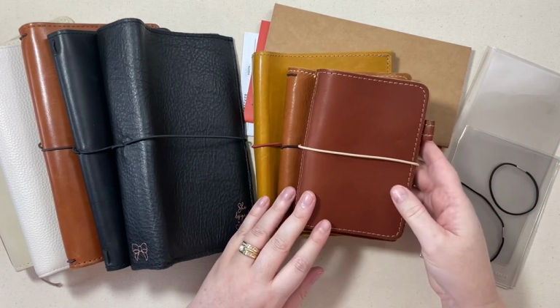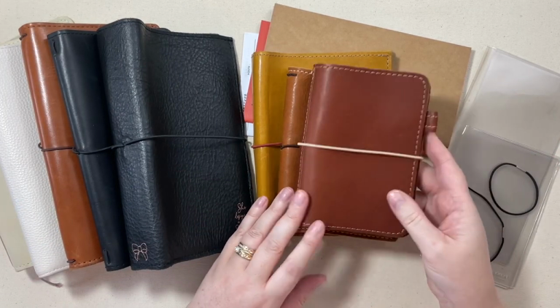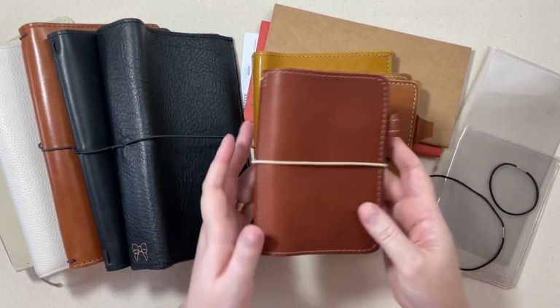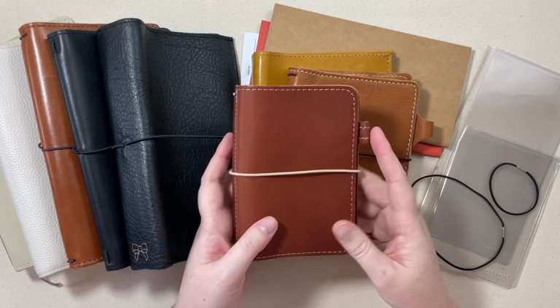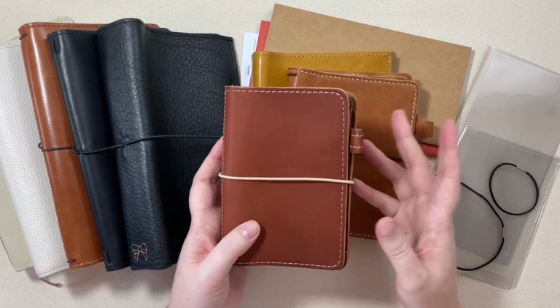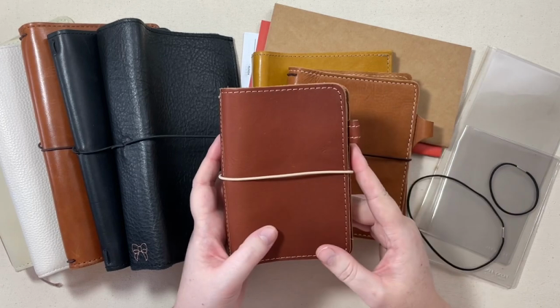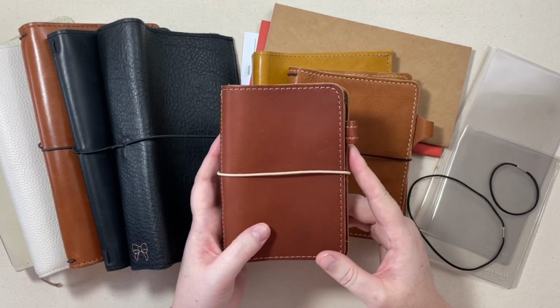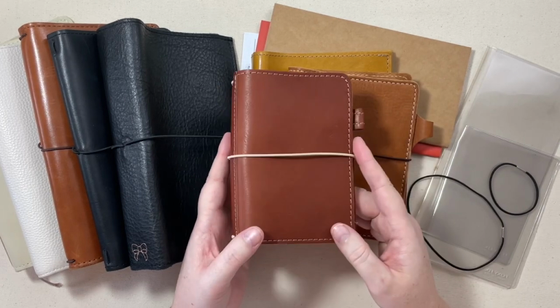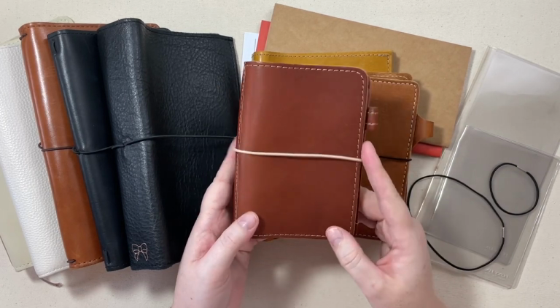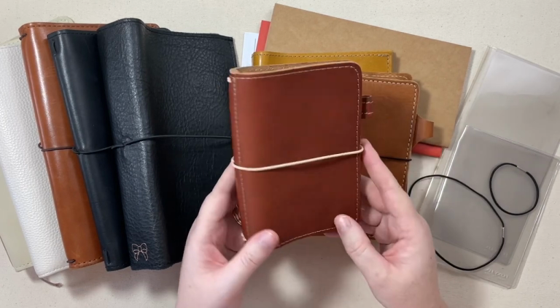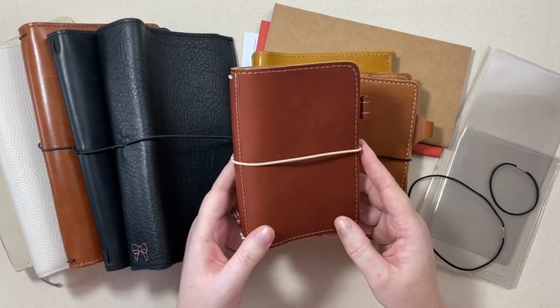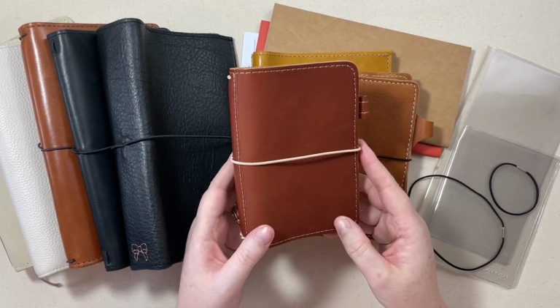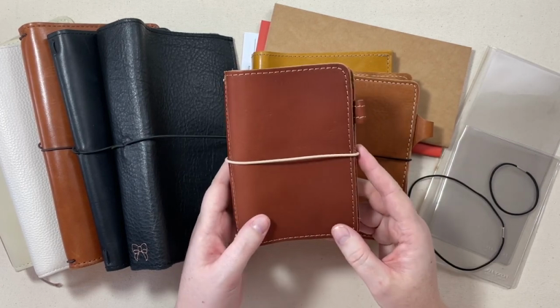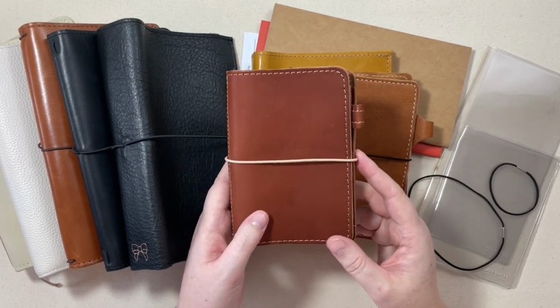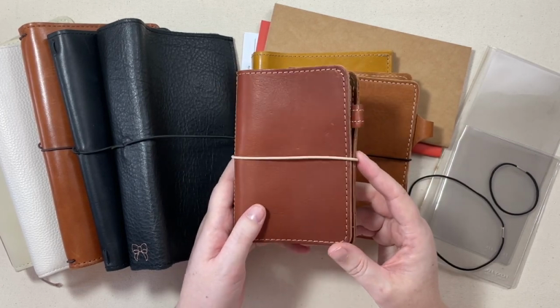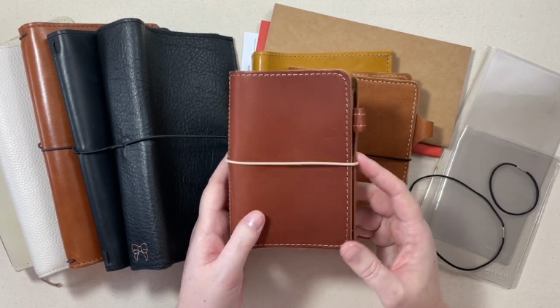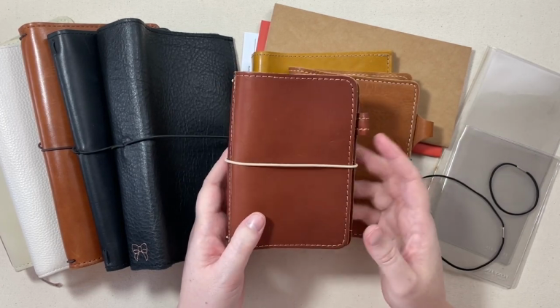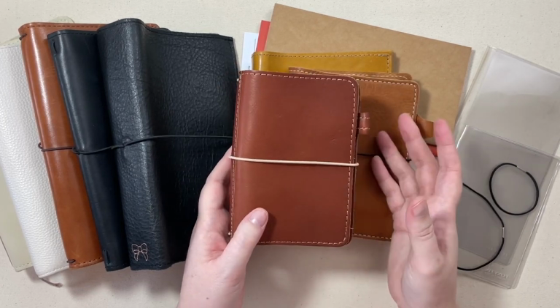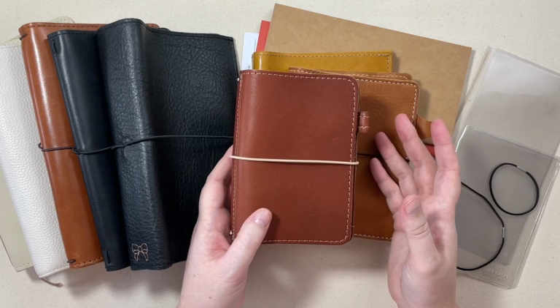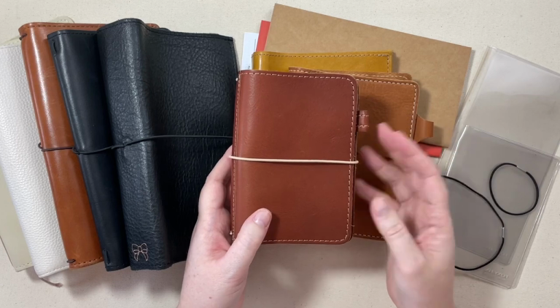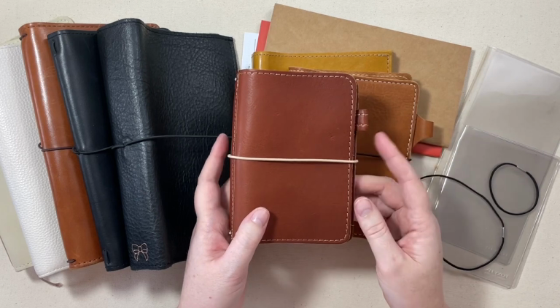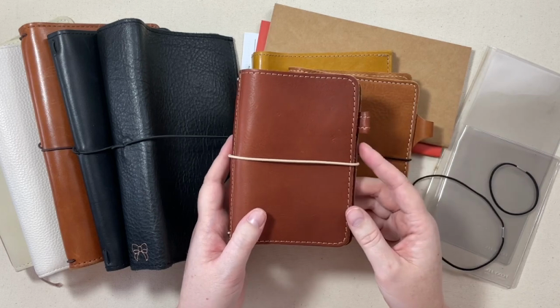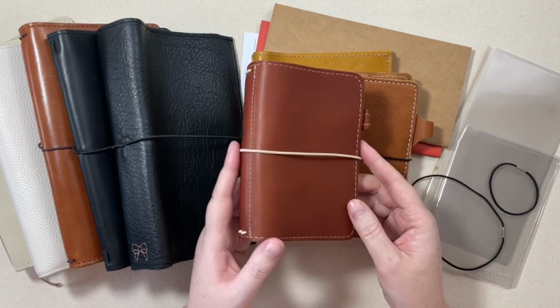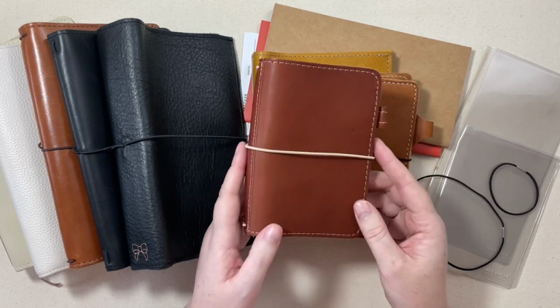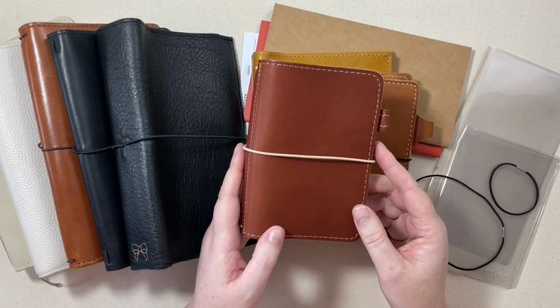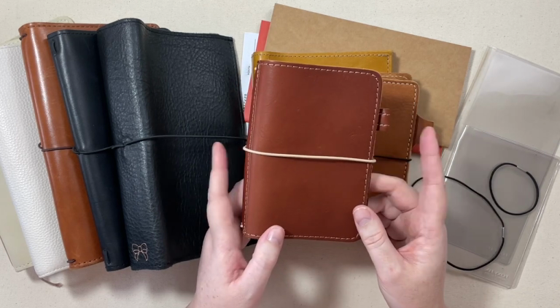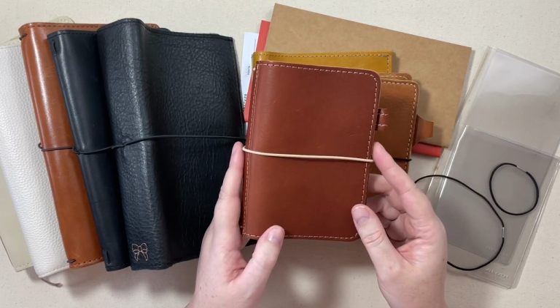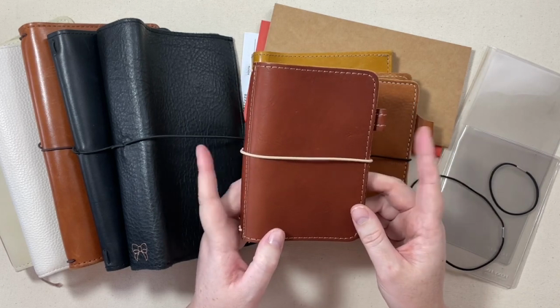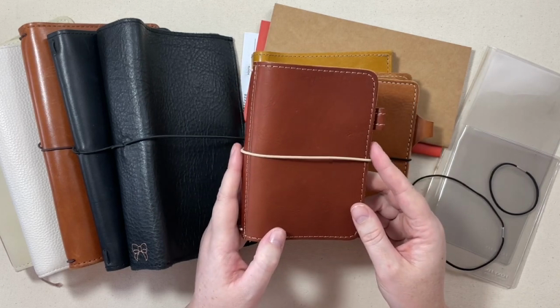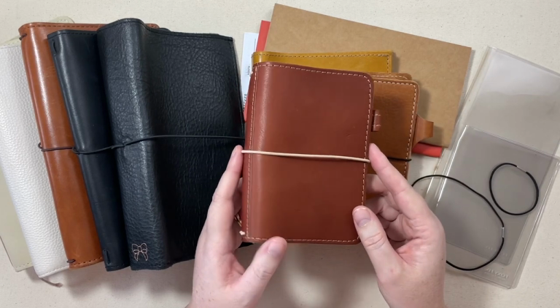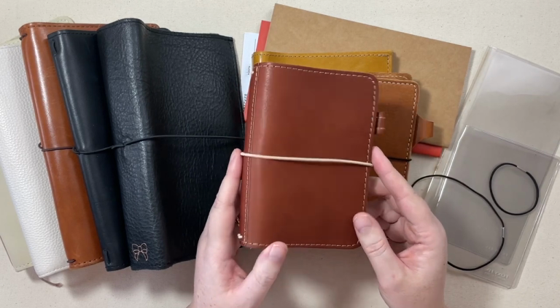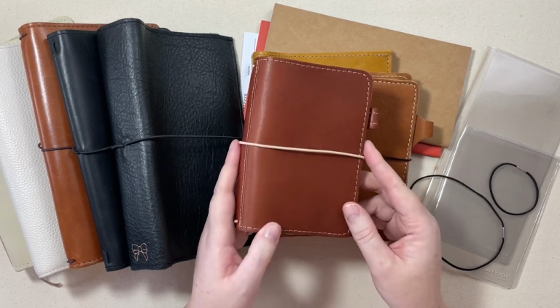It just depends on what size inserts you want to put inside. So for example, if you purchase a pocket size Traveler's Notebook, when you go to purchase inserts, you're going to want pocket size inserts to go in your pocket size notebook.